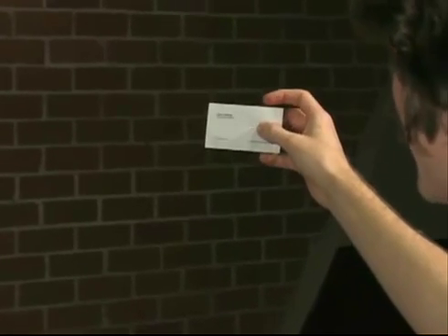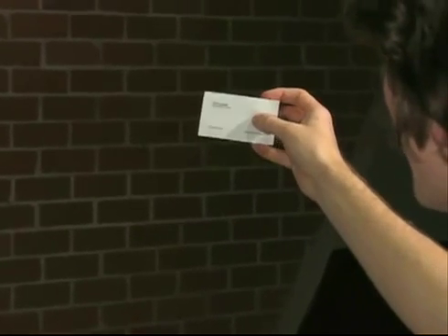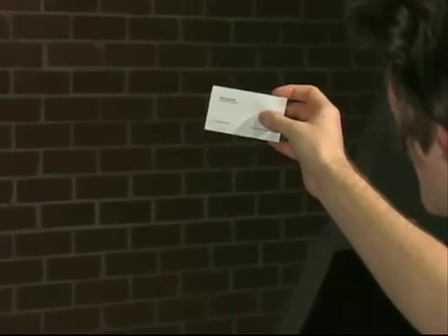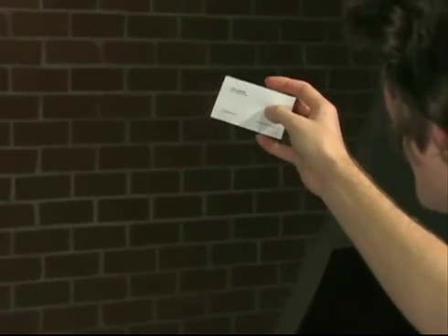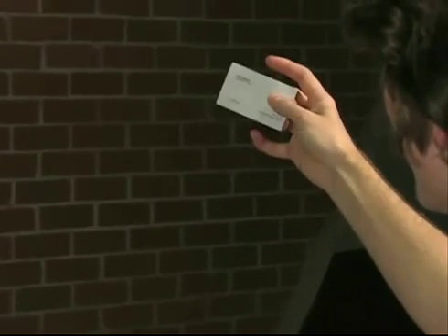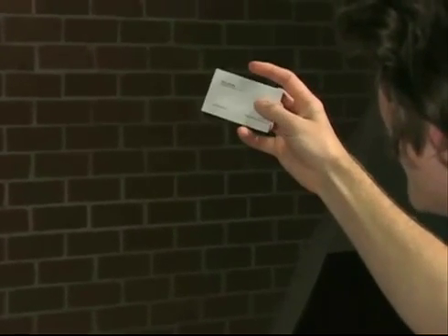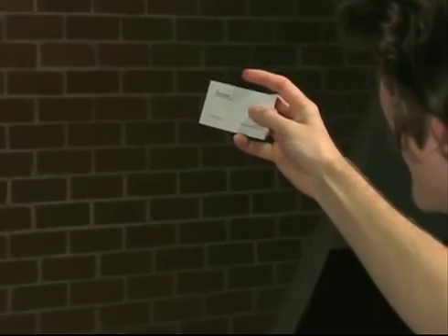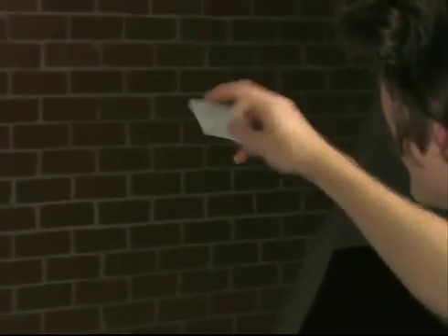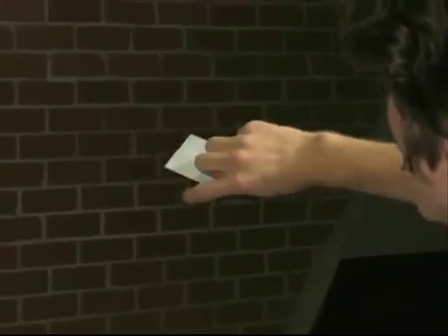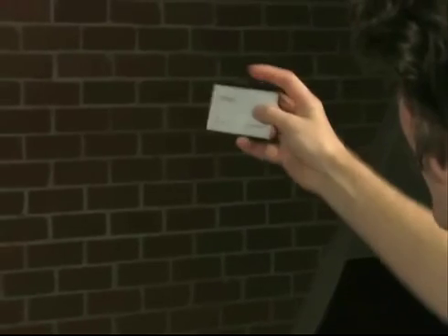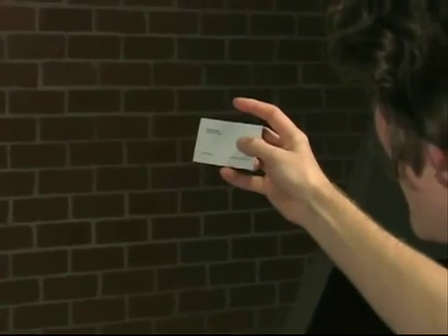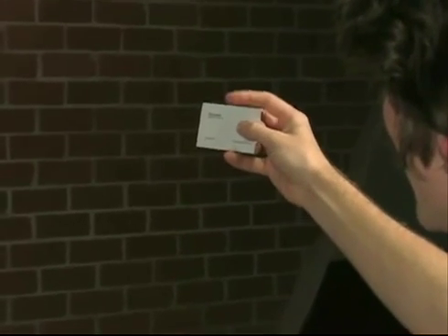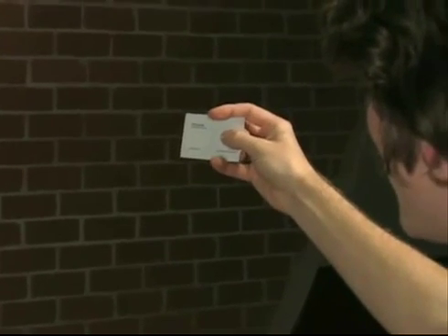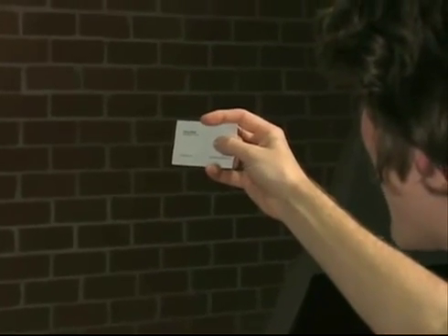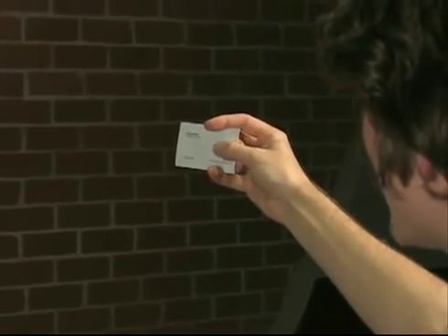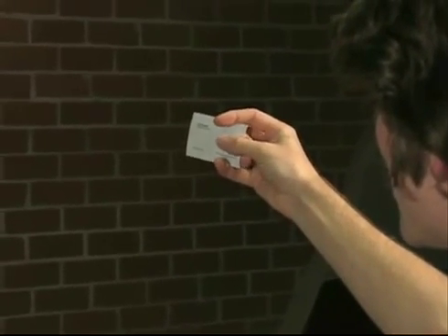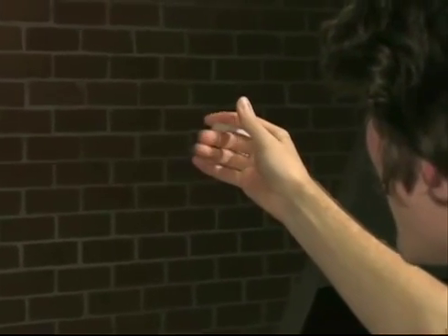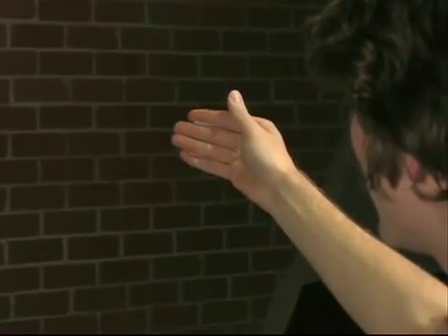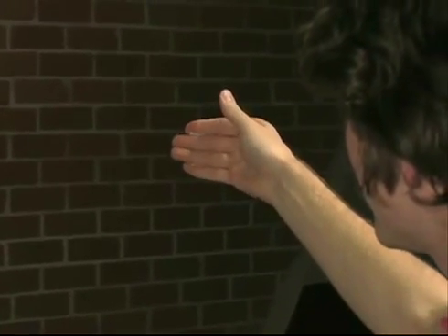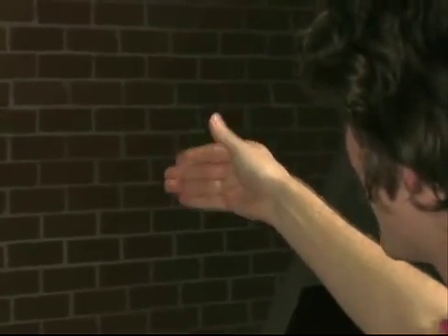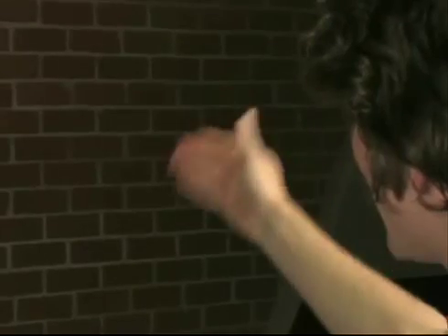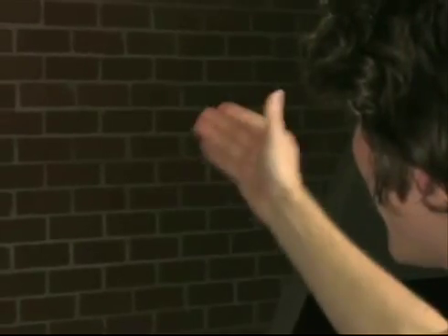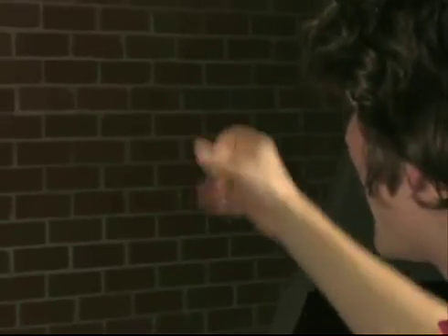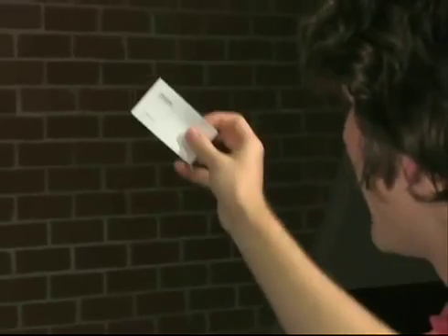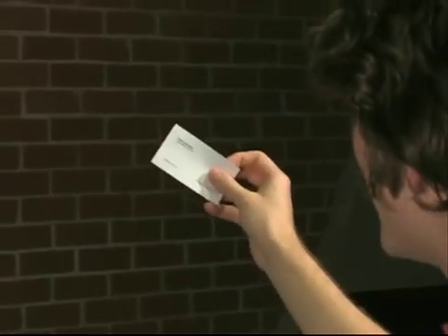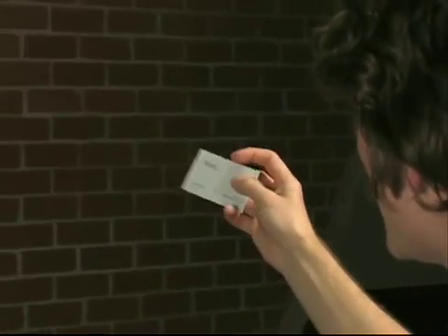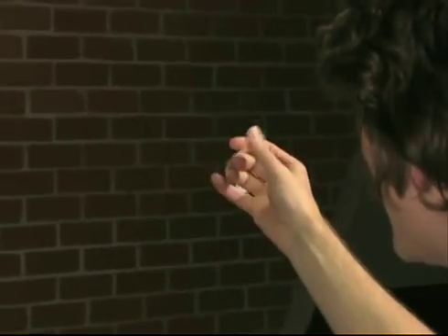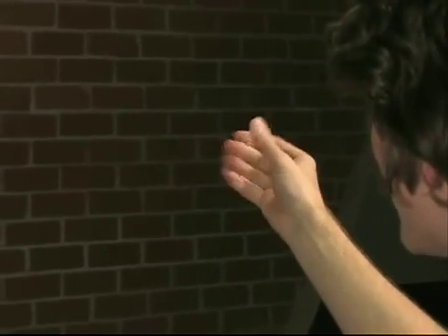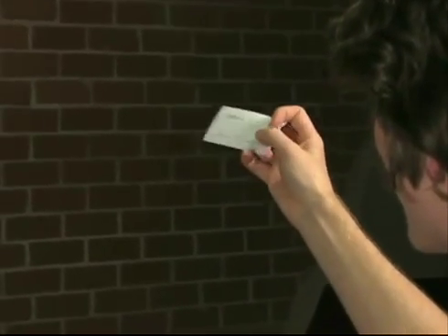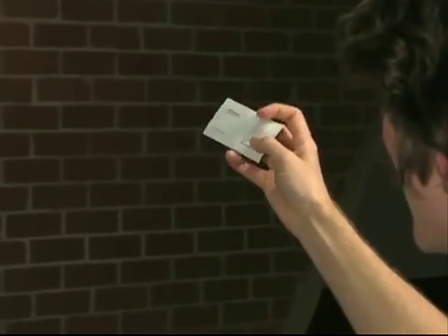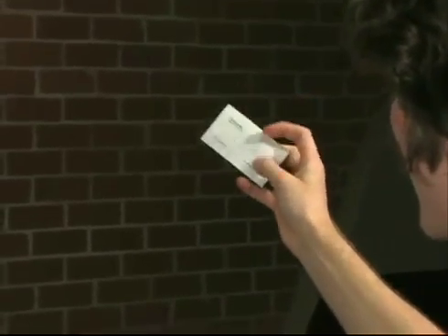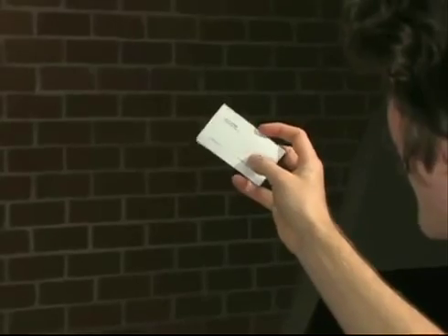So one more time: curl in your middle two fingers like so. Grip with these guys. Straighten out. Keep waving, and then when you produce it, you're just reversing it and grabbing it with your thumb.